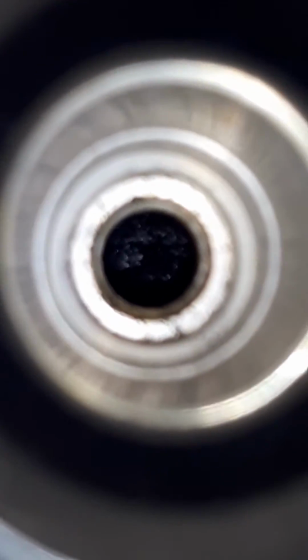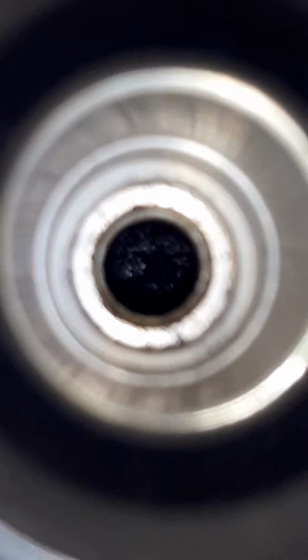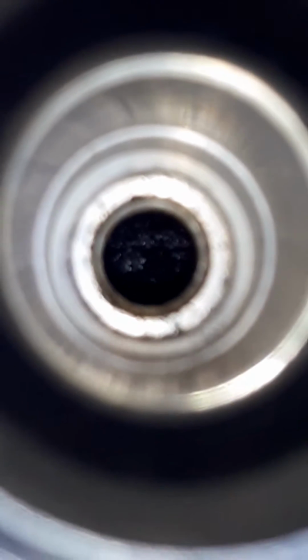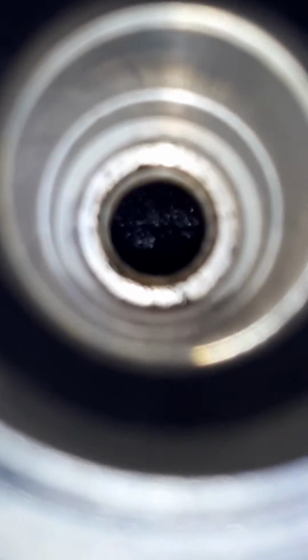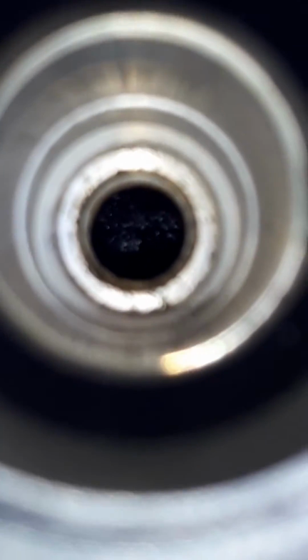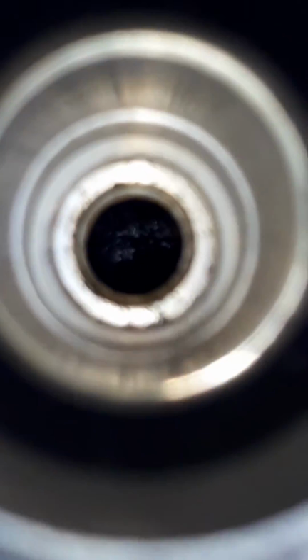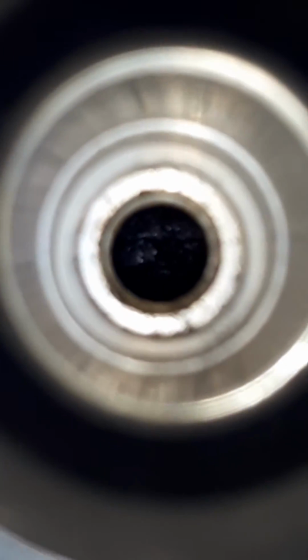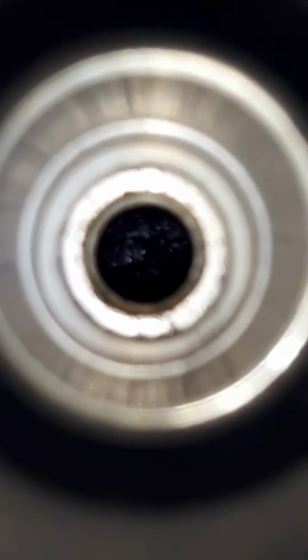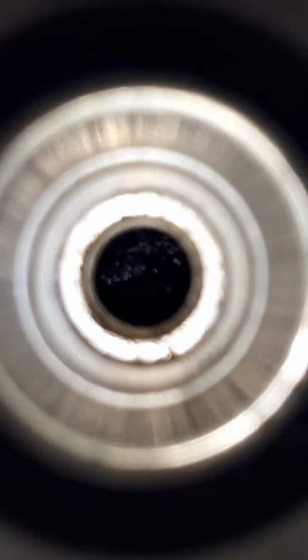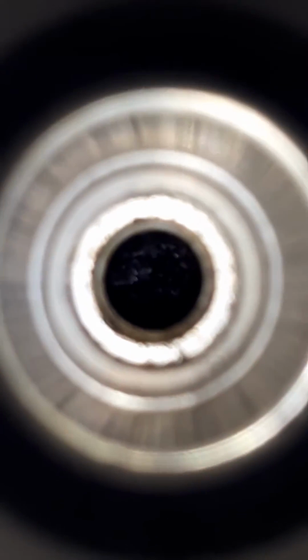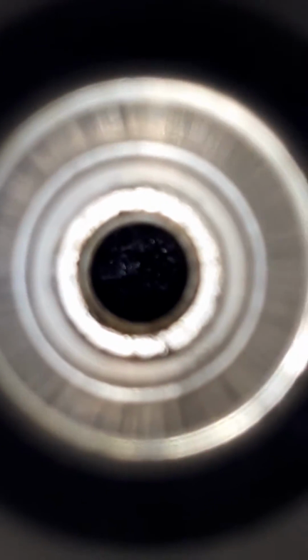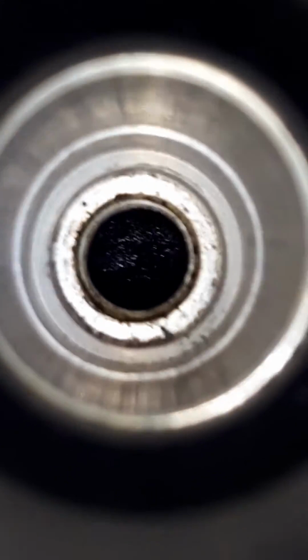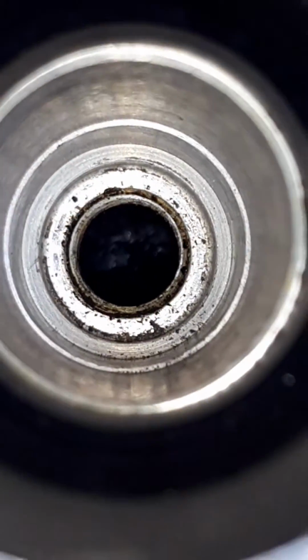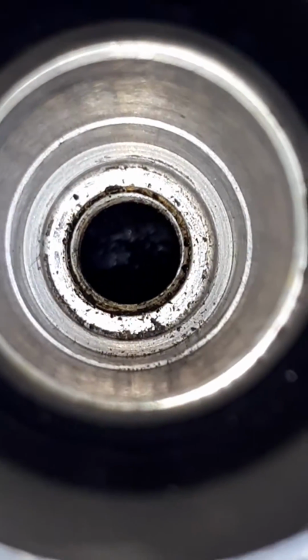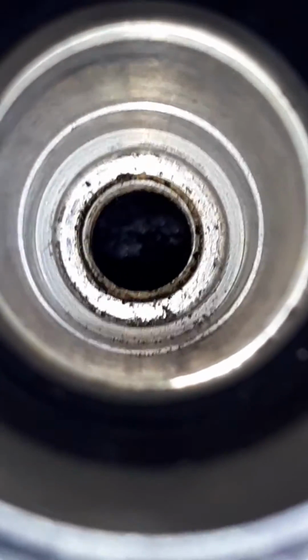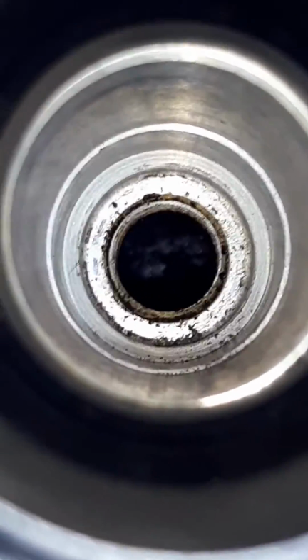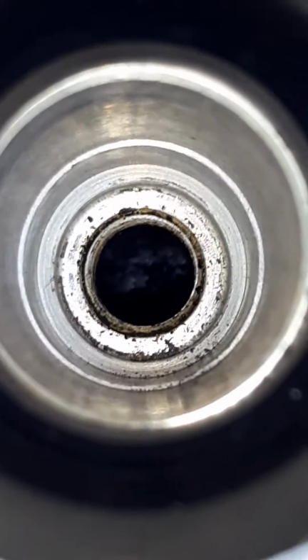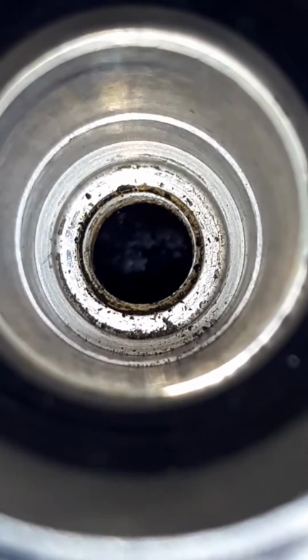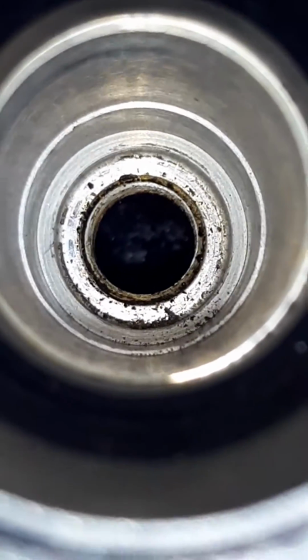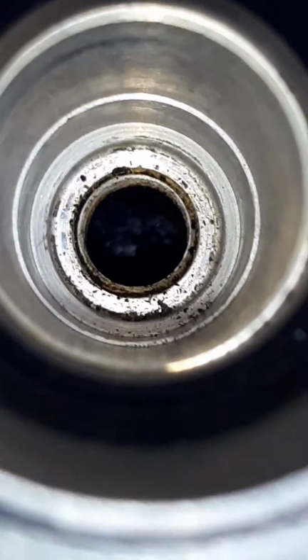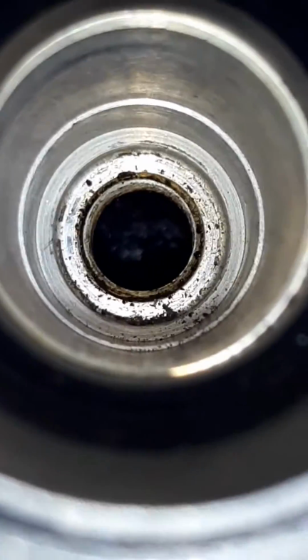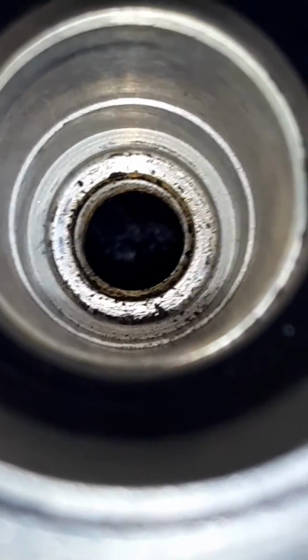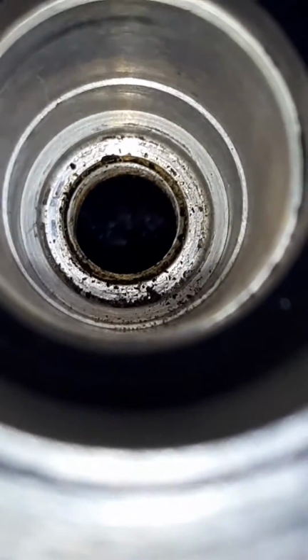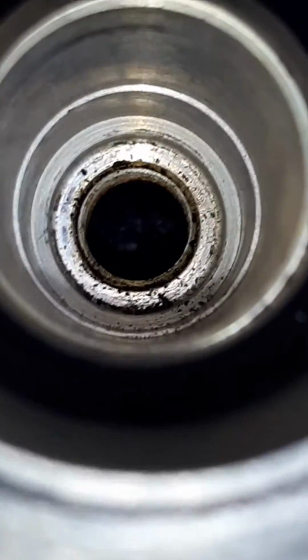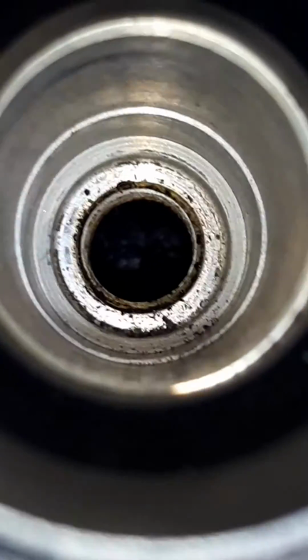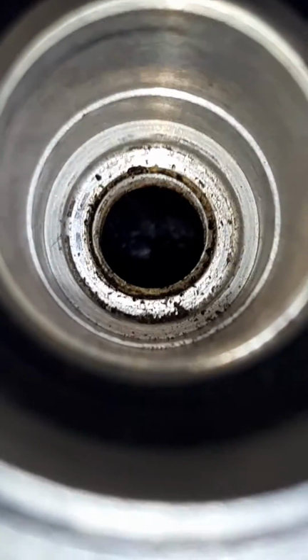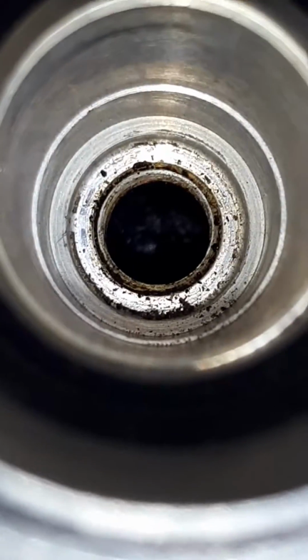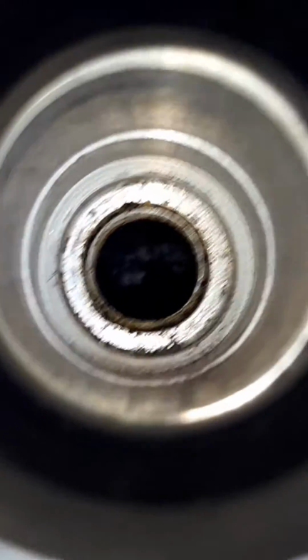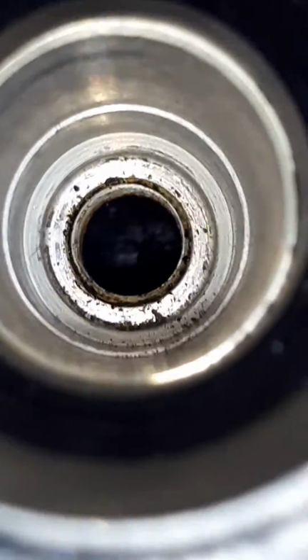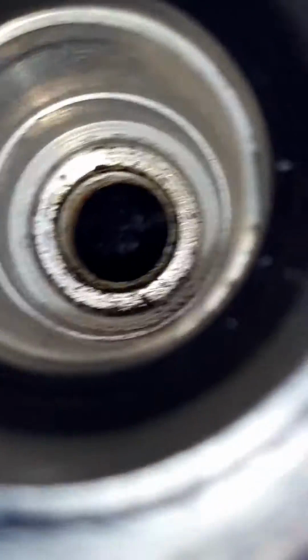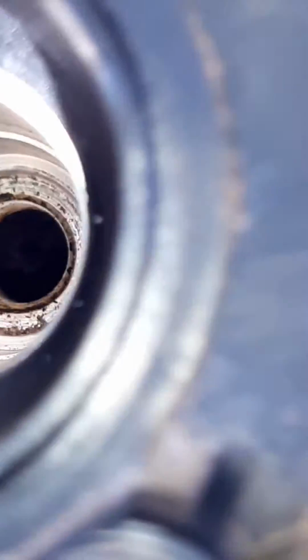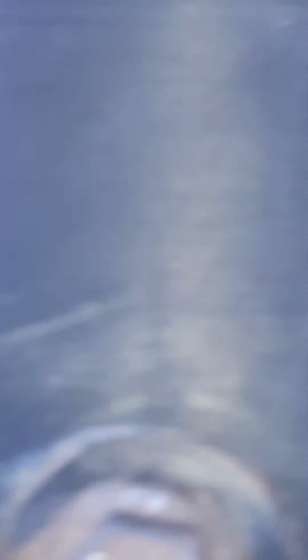We notice some glare inside there. That glare coming off of the top of the piston is telling us that there's some oil residue on the top of the piston.